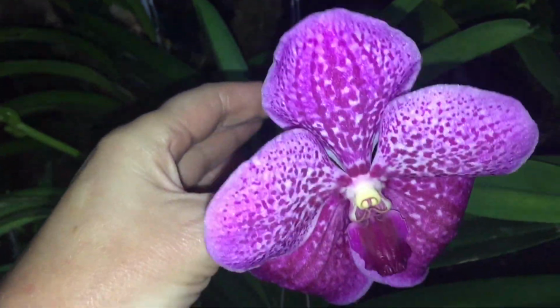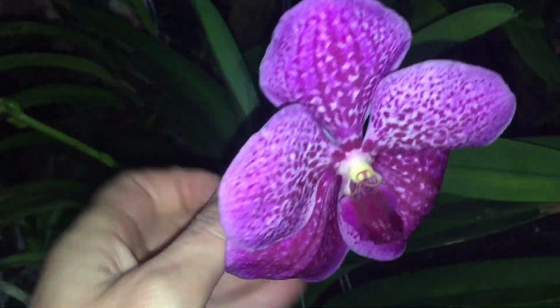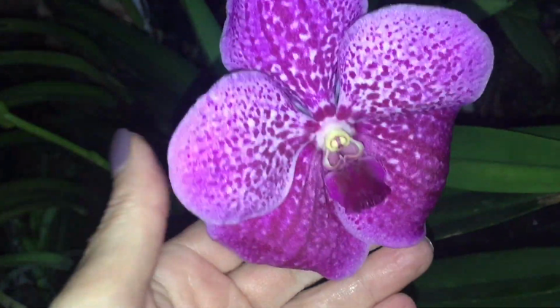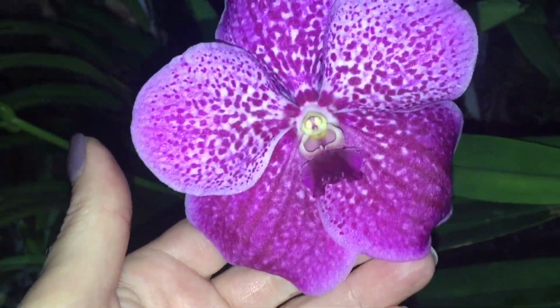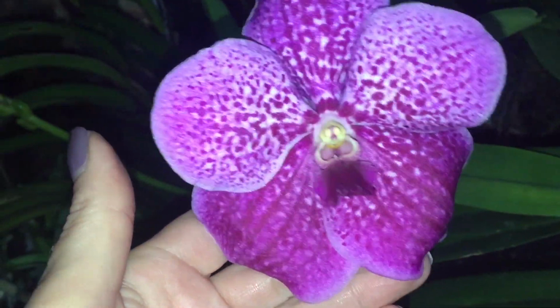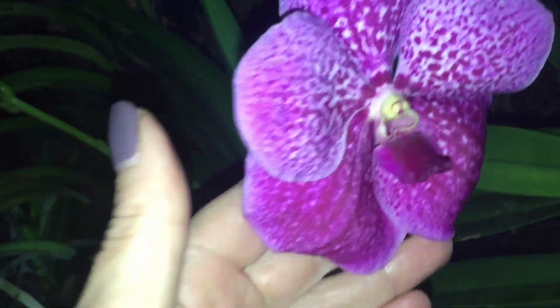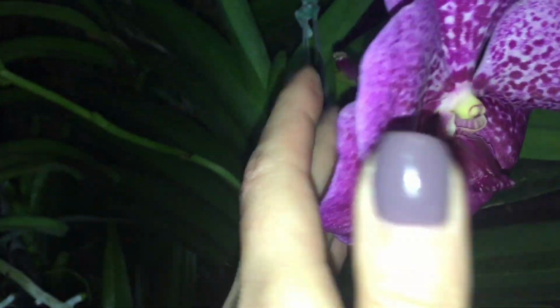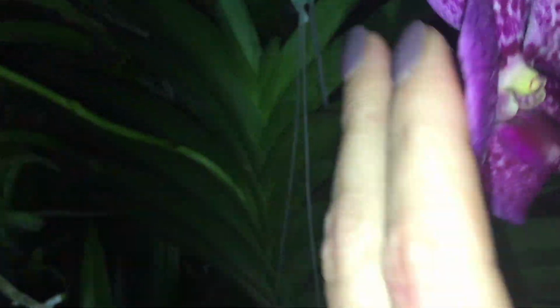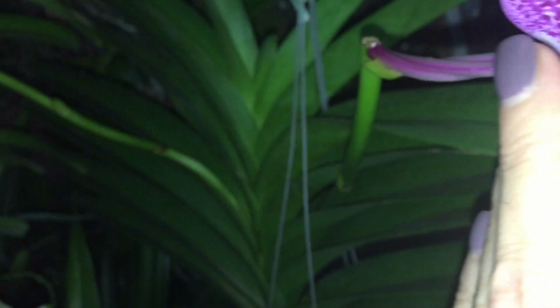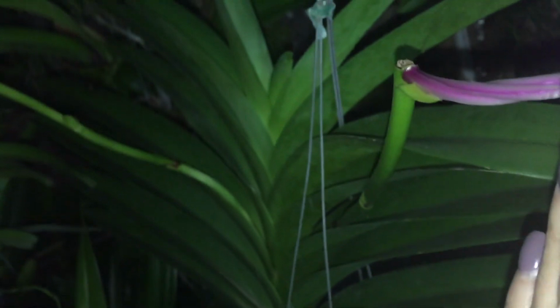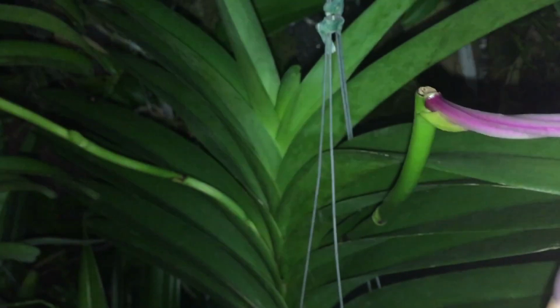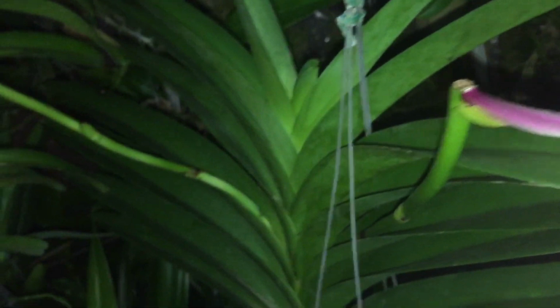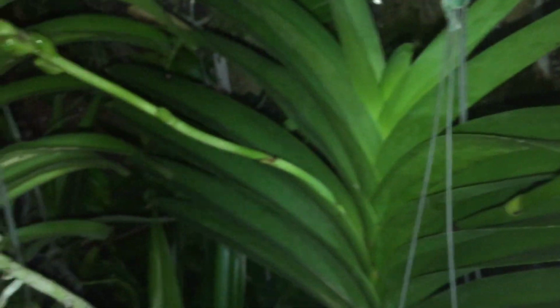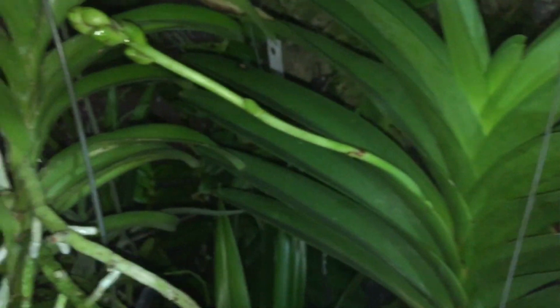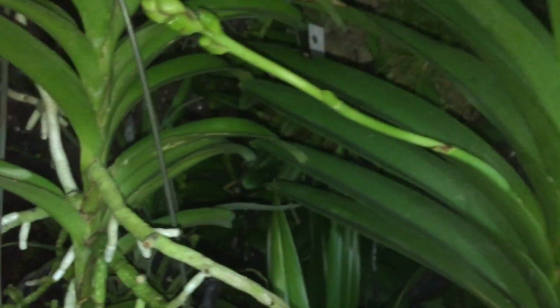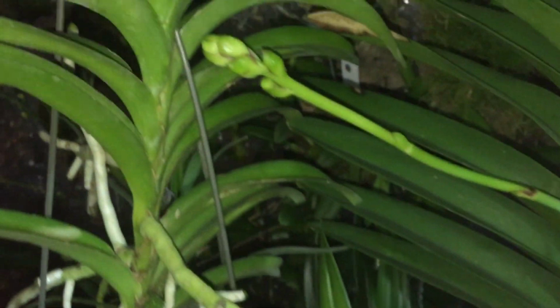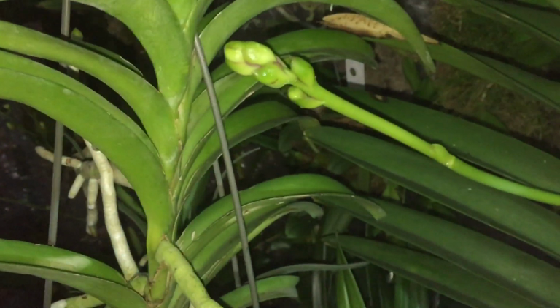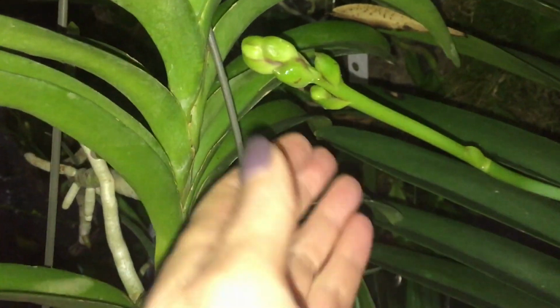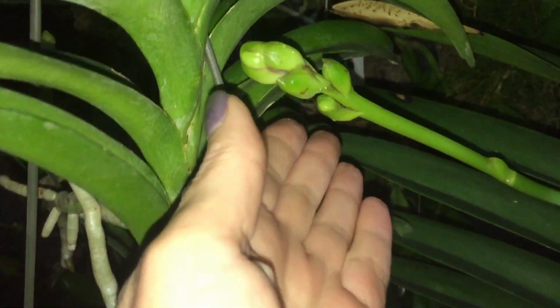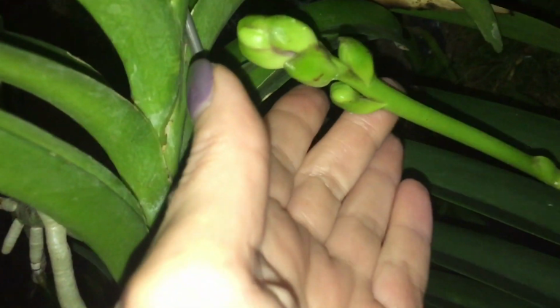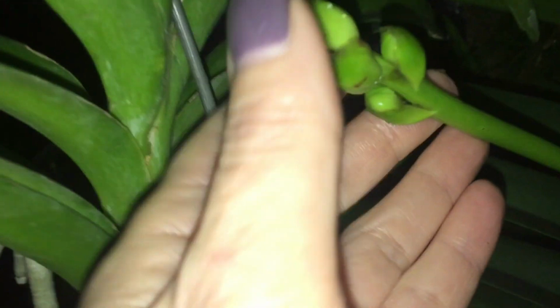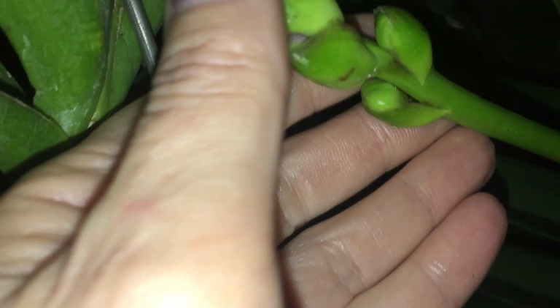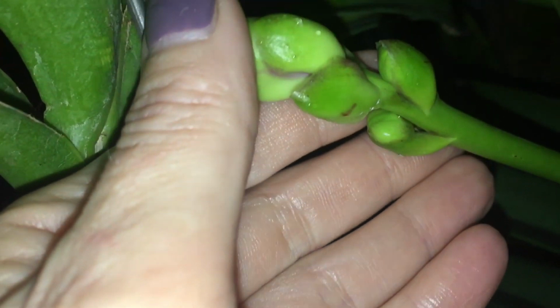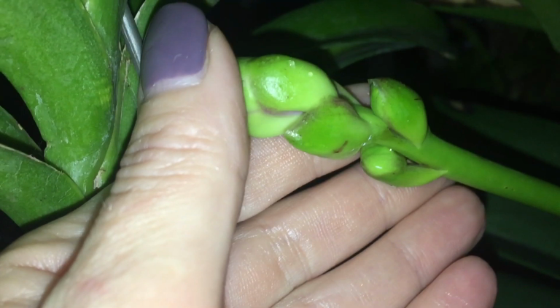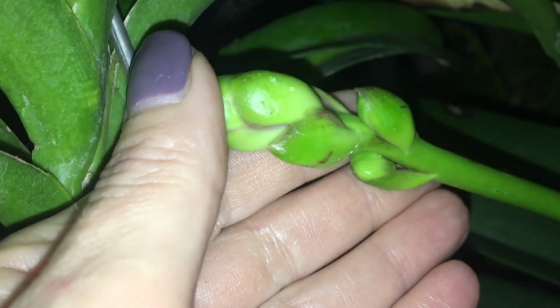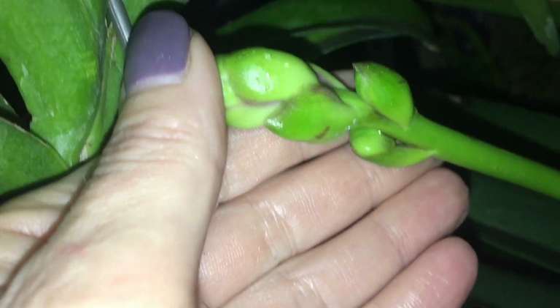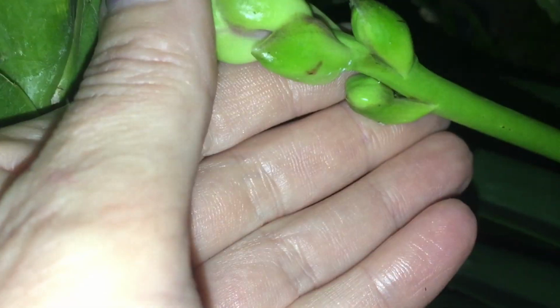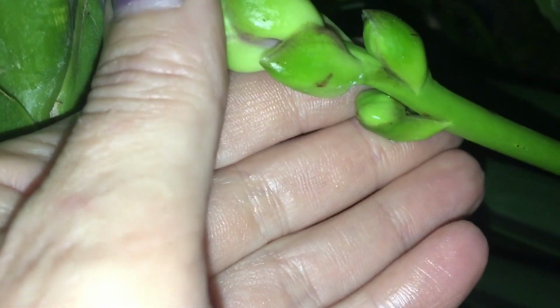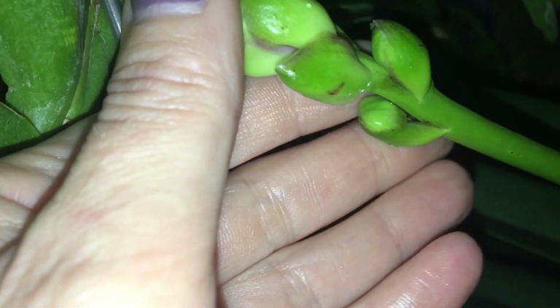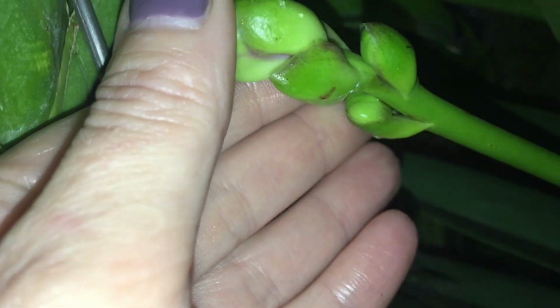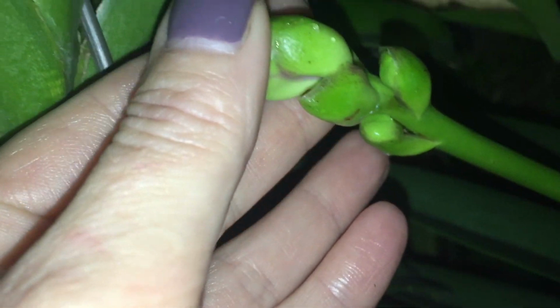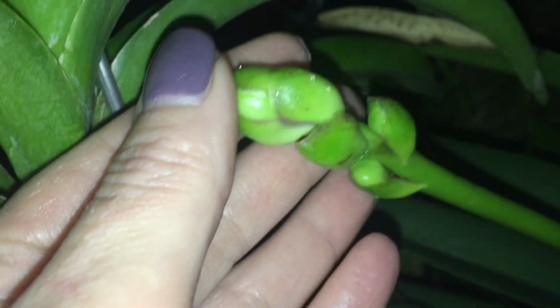I have only one flower on Robert's Delight Vanda. I broke a spike, but there is another one on its way. Maybe I'll be more careful next time.